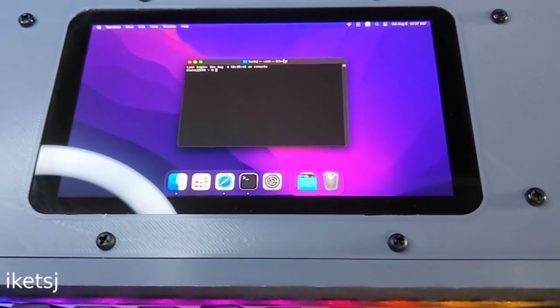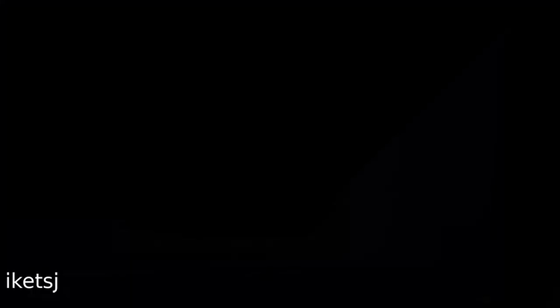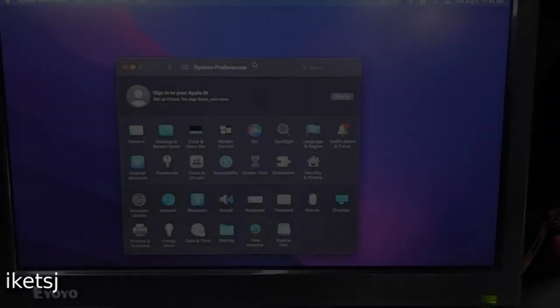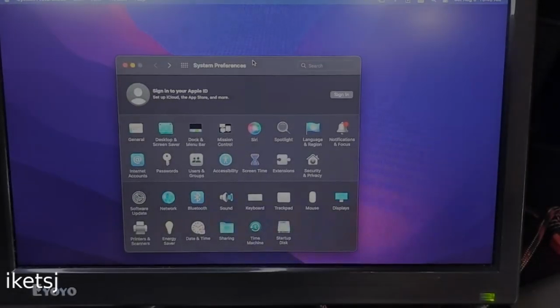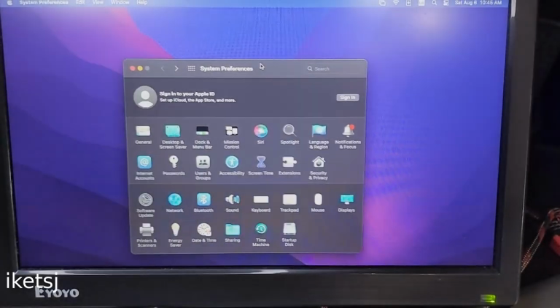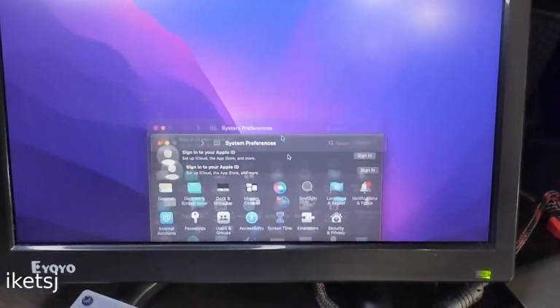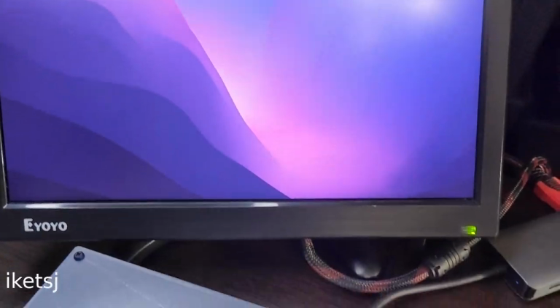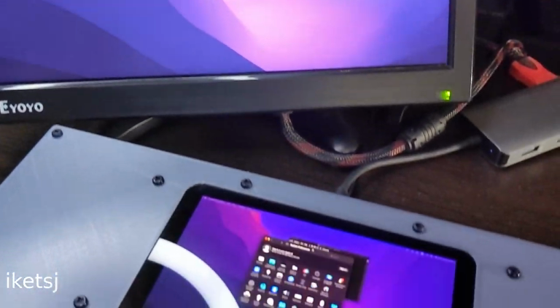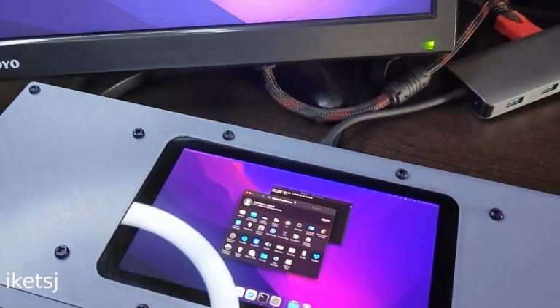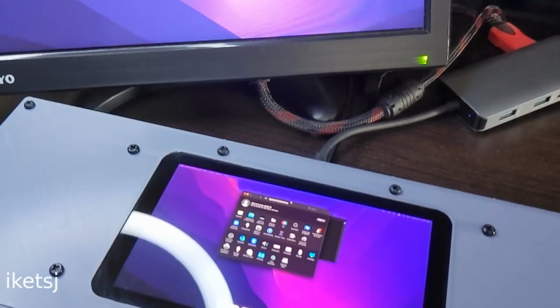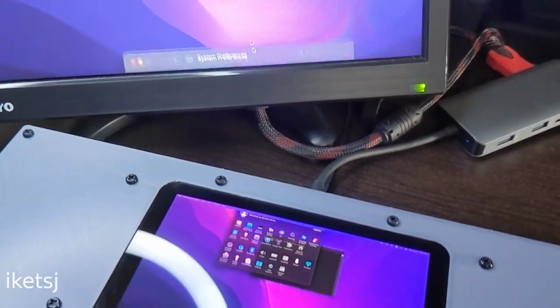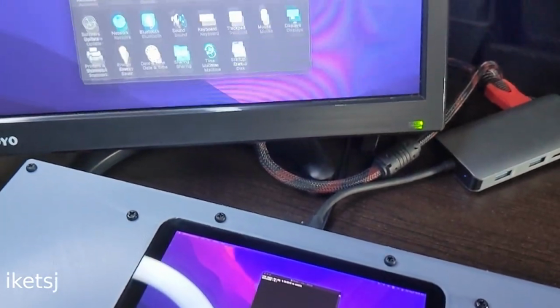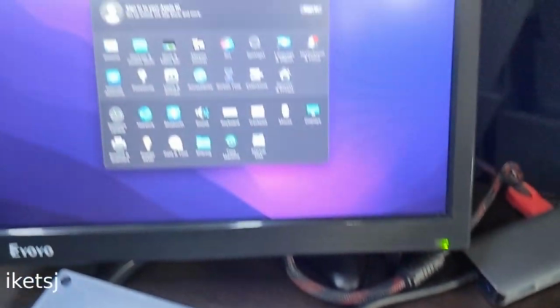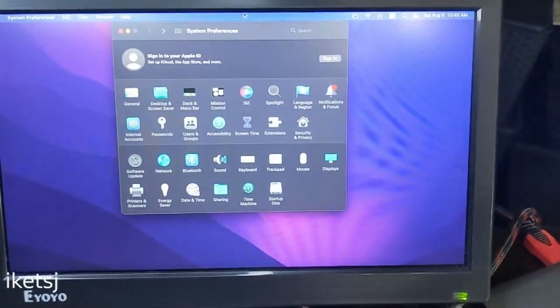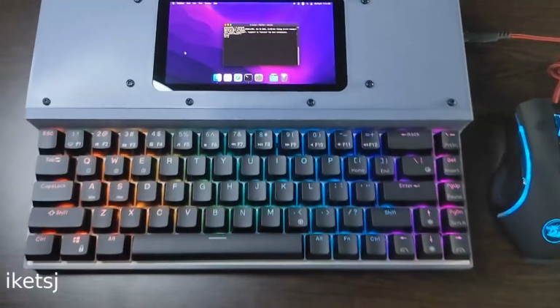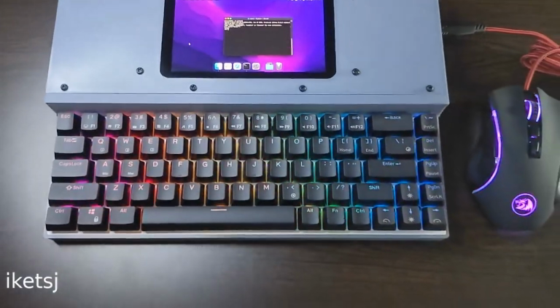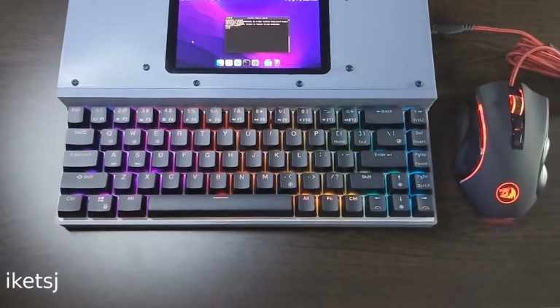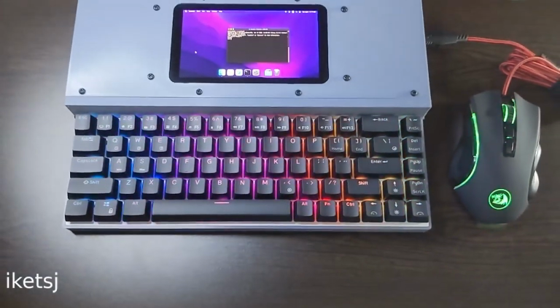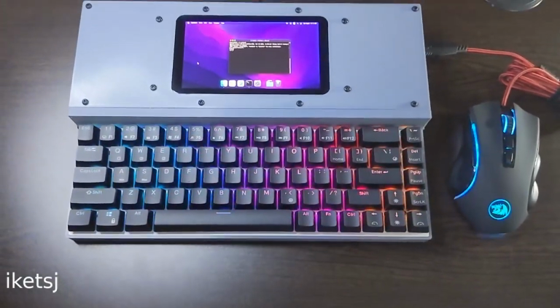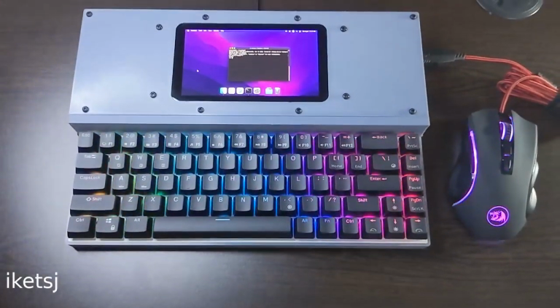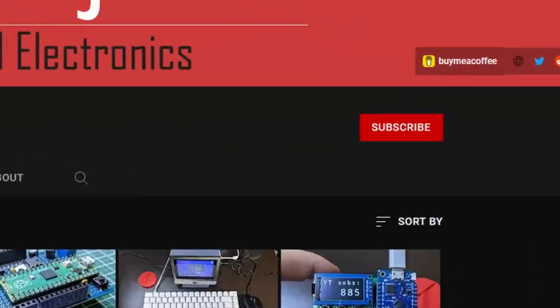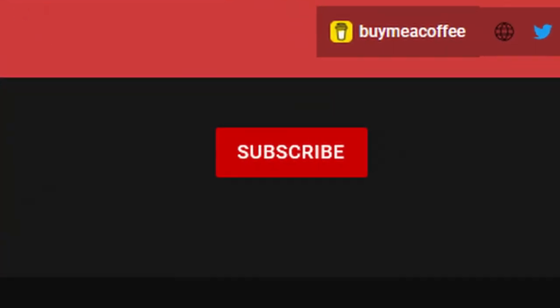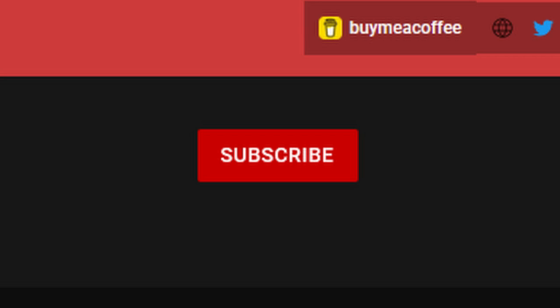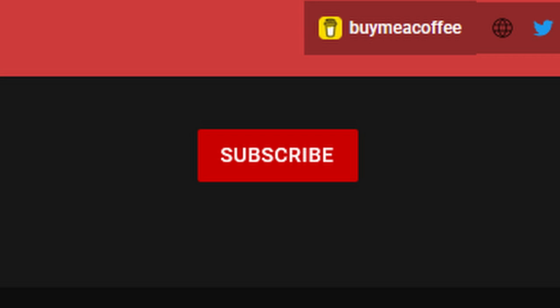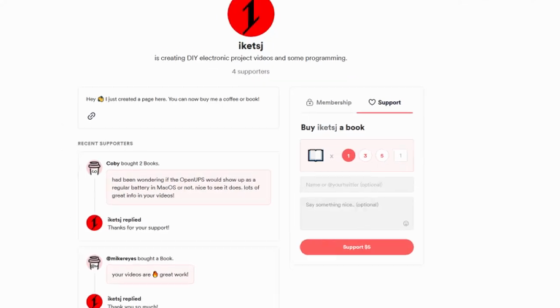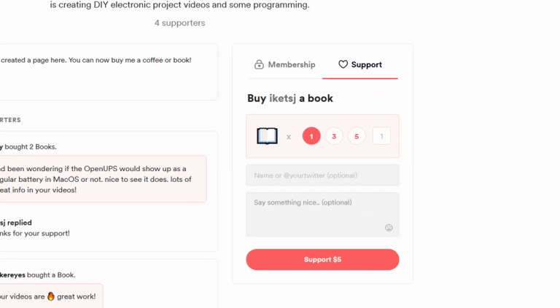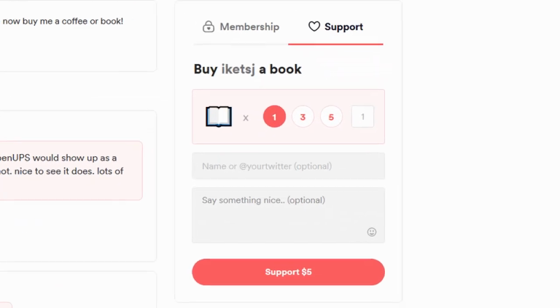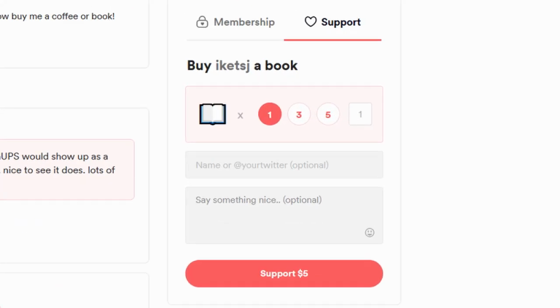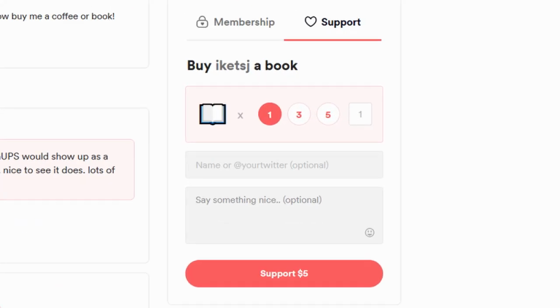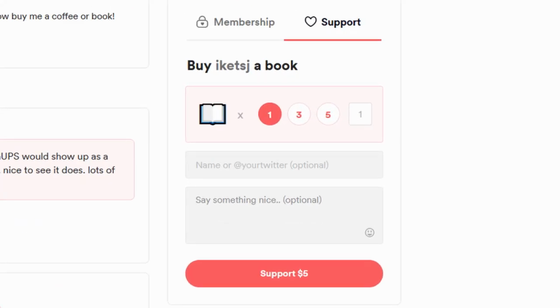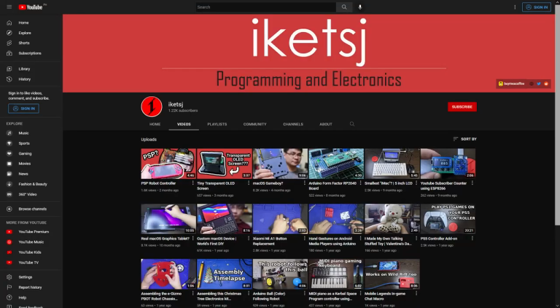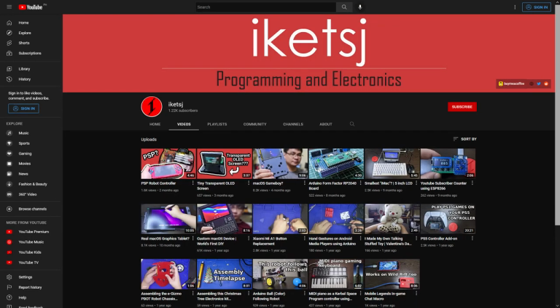You can even connect an external monitor if you want. I think that's it for this project. If you want to see more projects, consider subscribing and or supporting me on BuyMeACoffee. Thanks for watching!